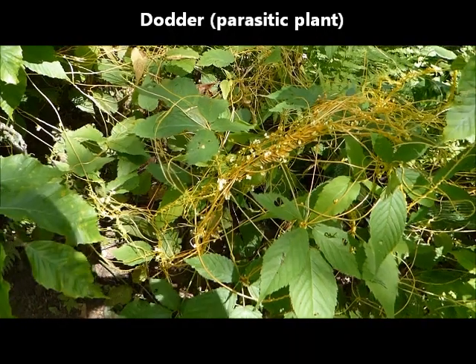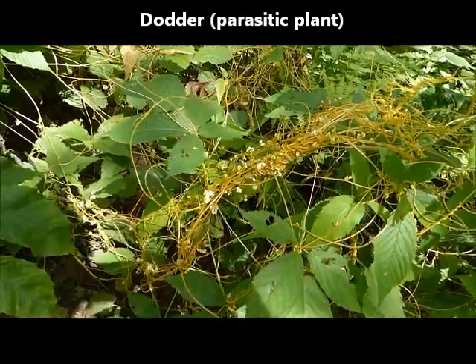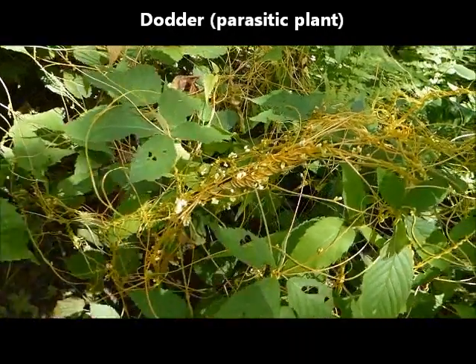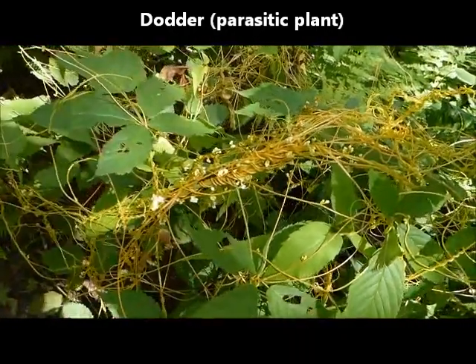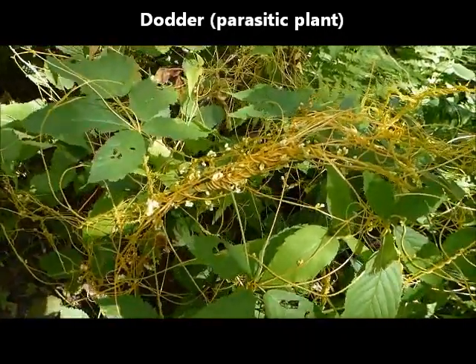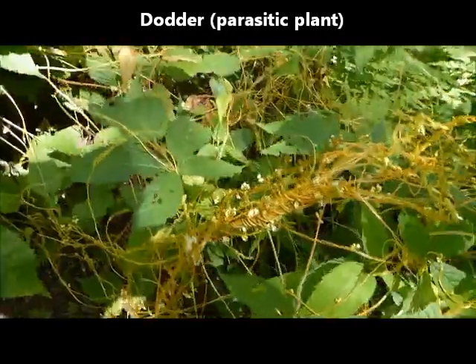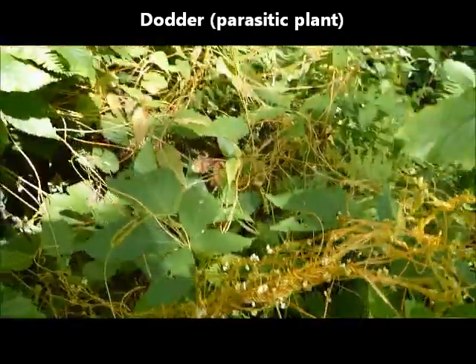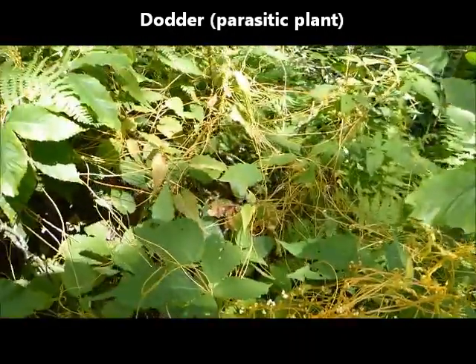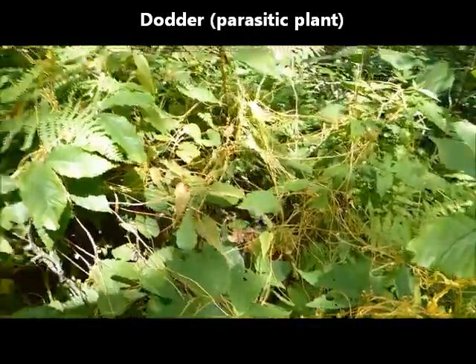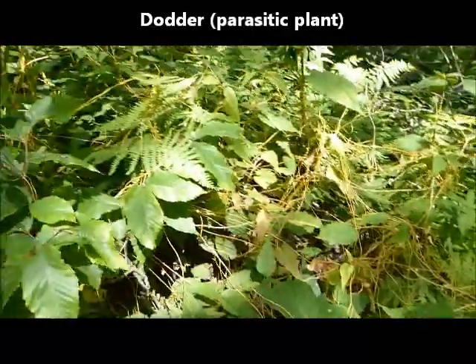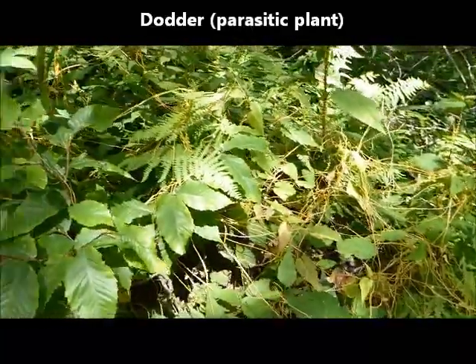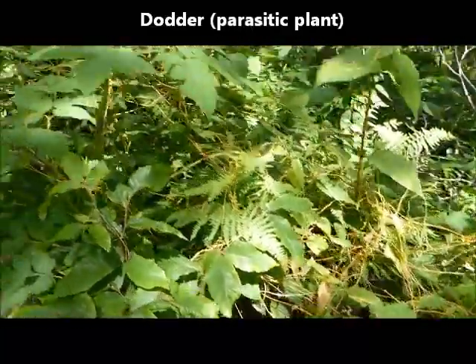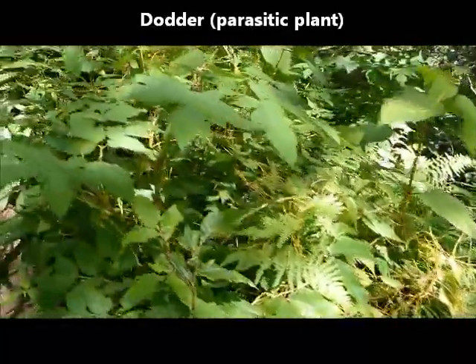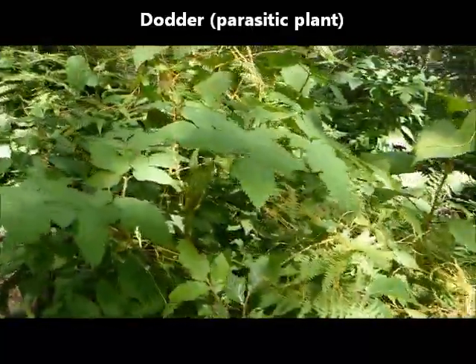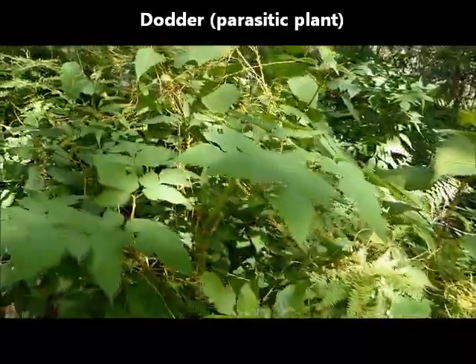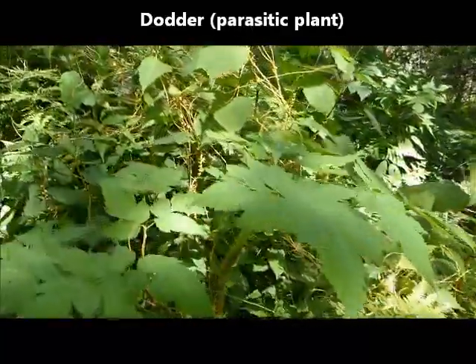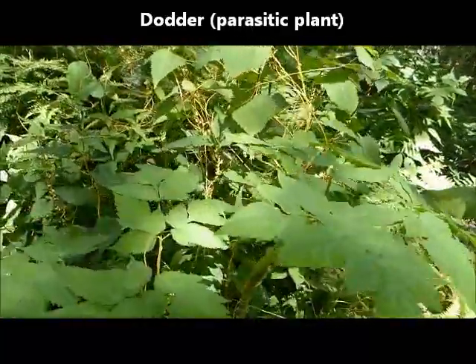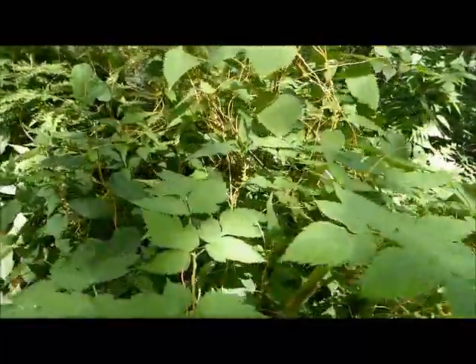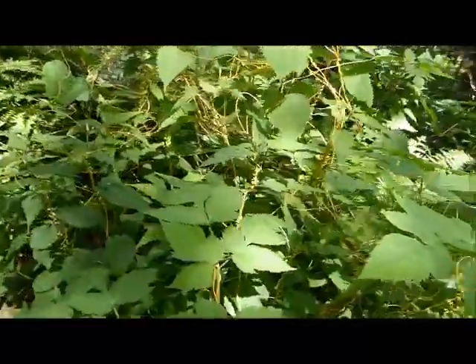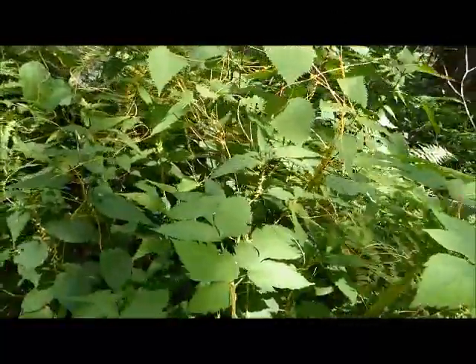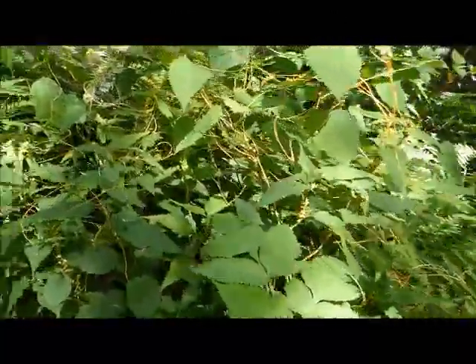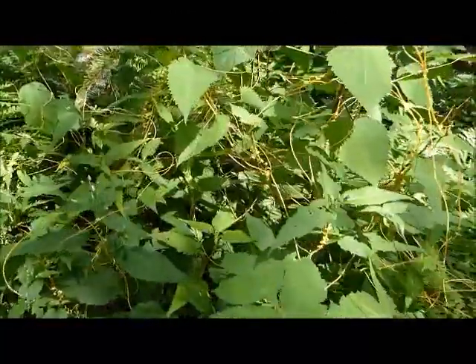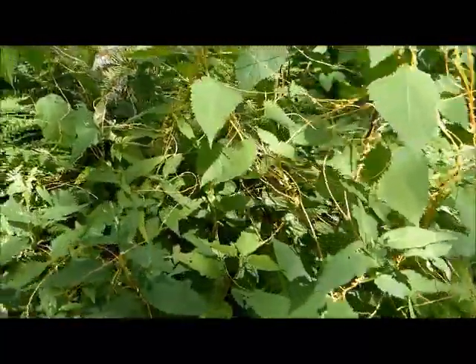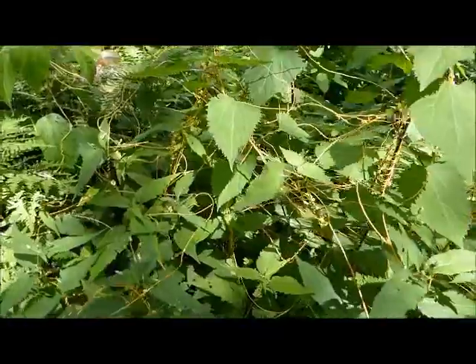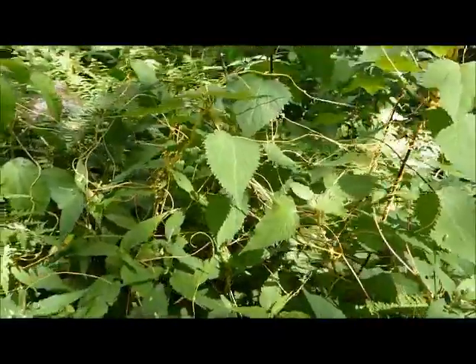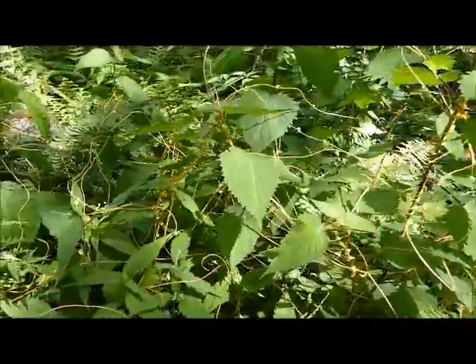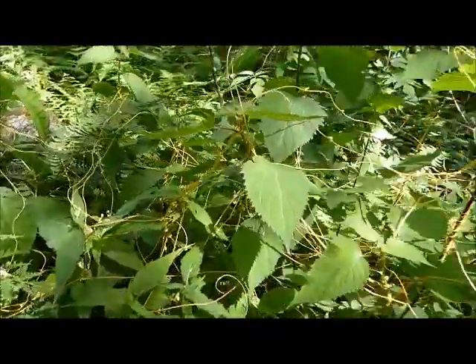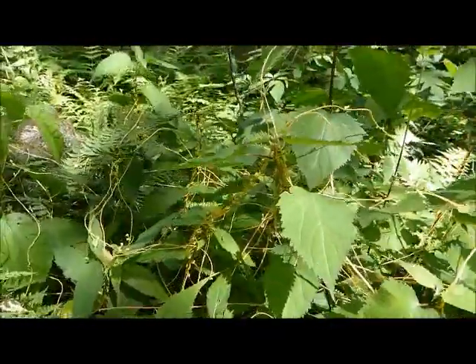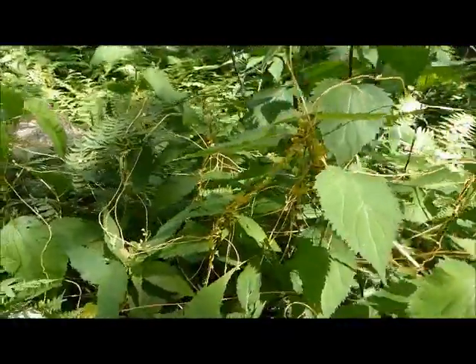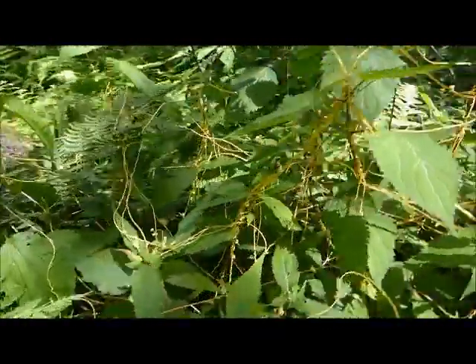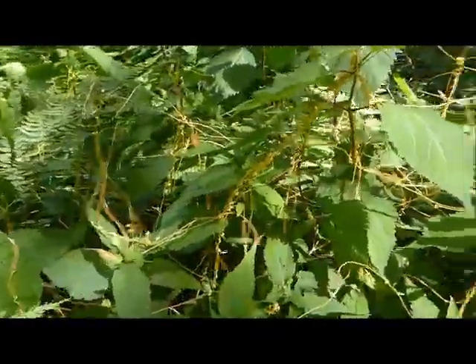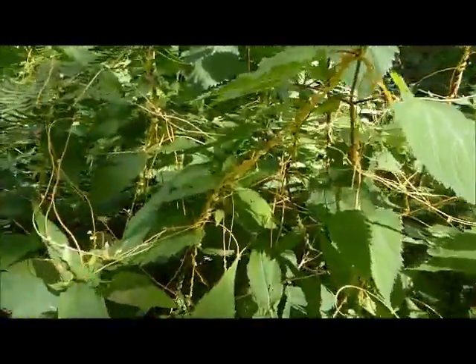I see a lot of dodder along through here, which is sort of a parasitic type plant that you don't want to have. It's actually blooming.